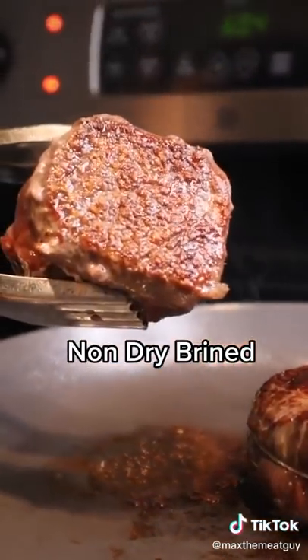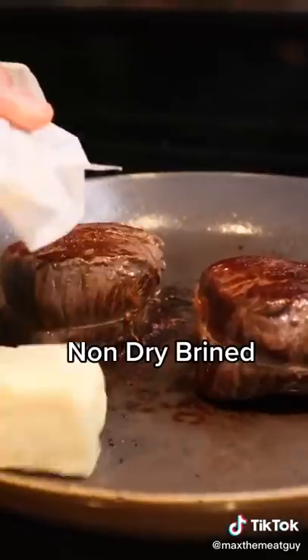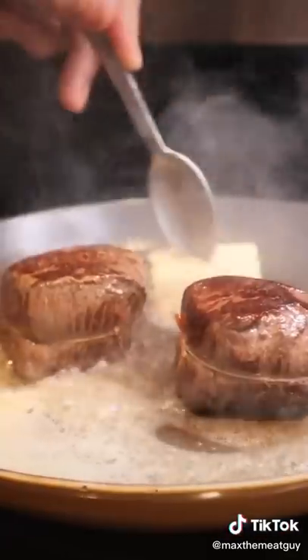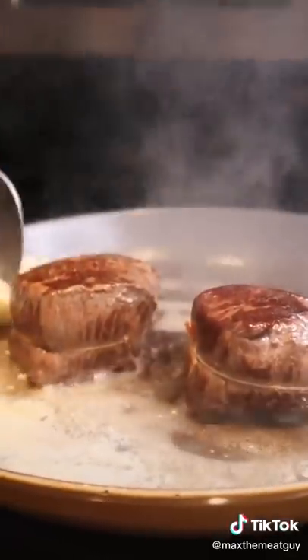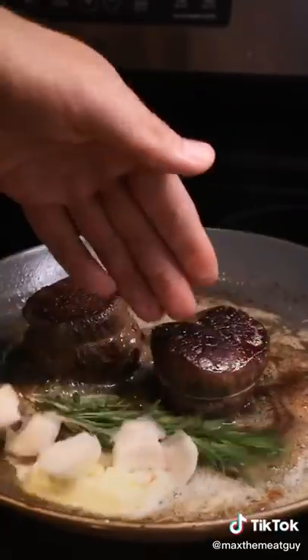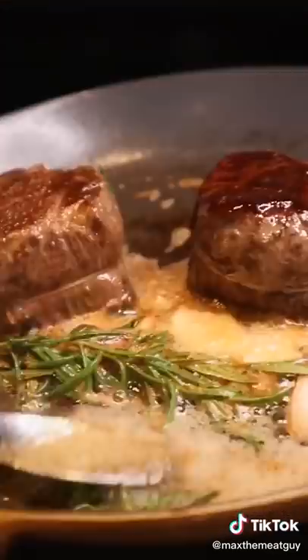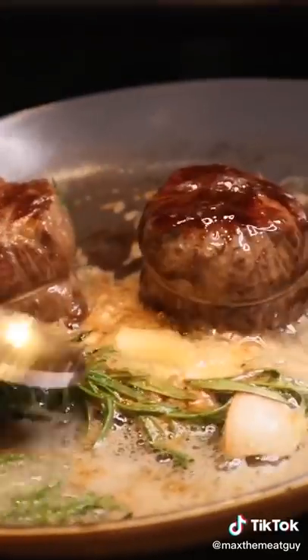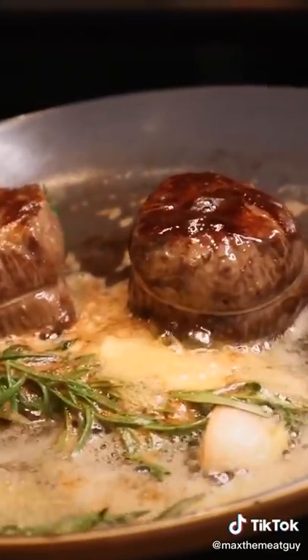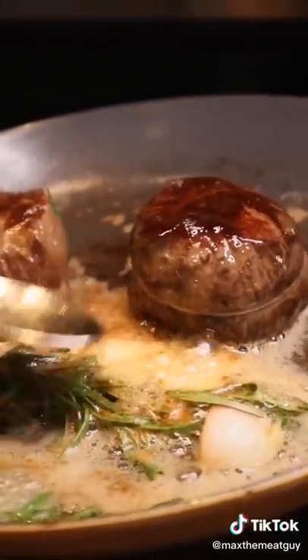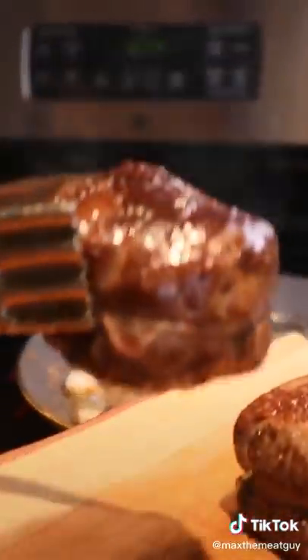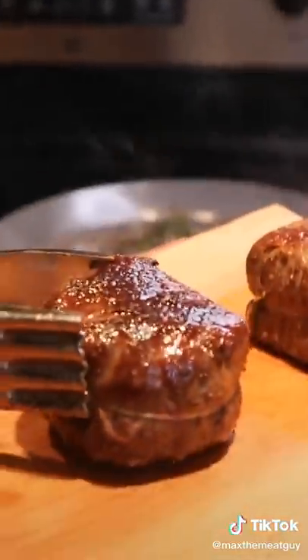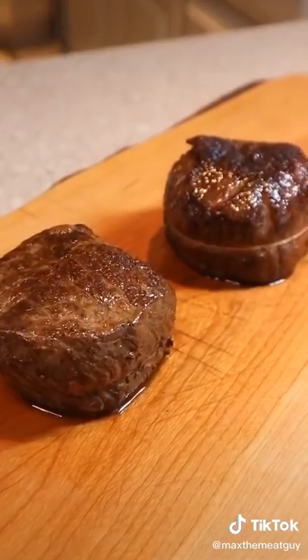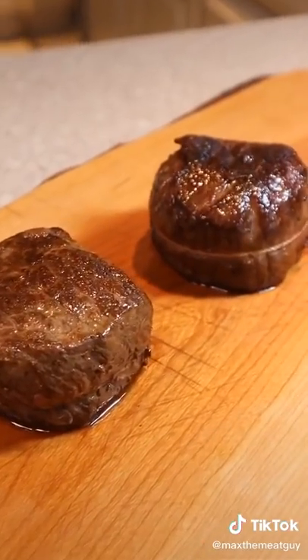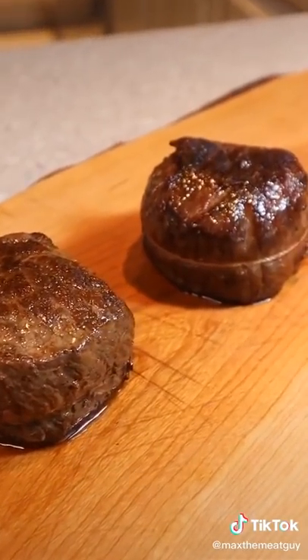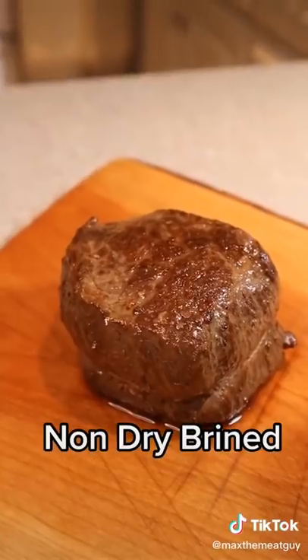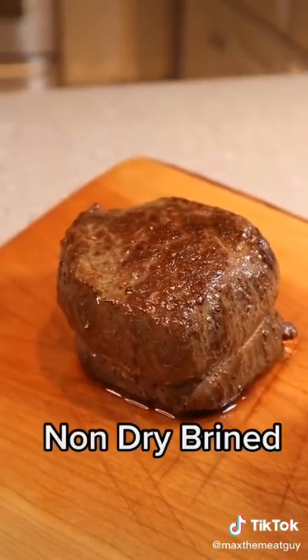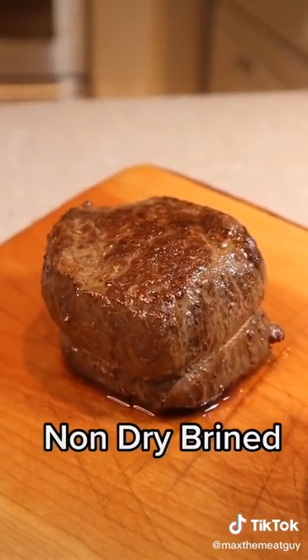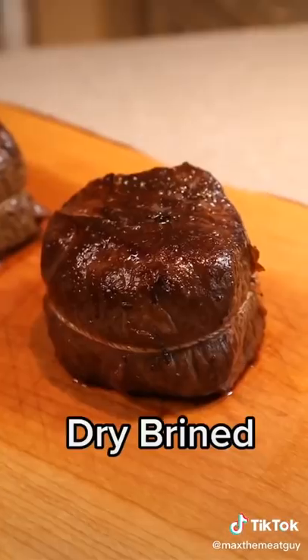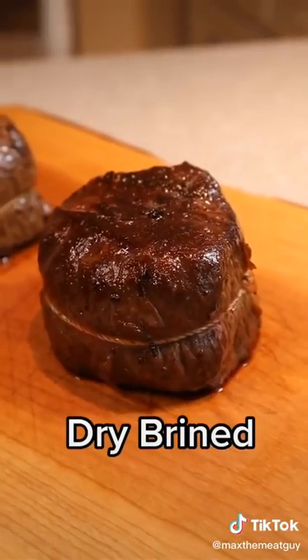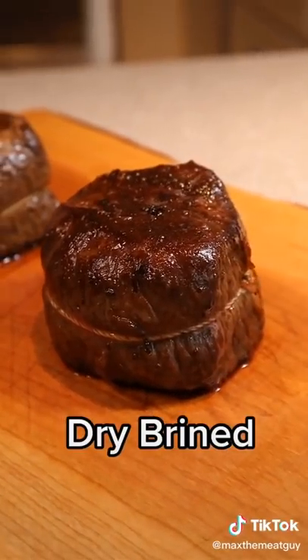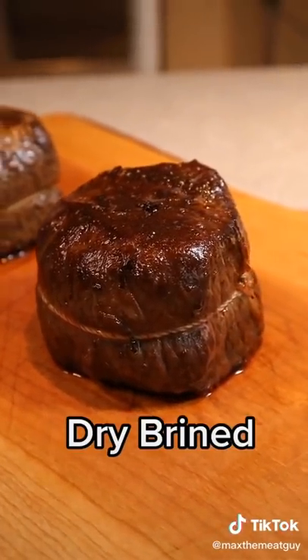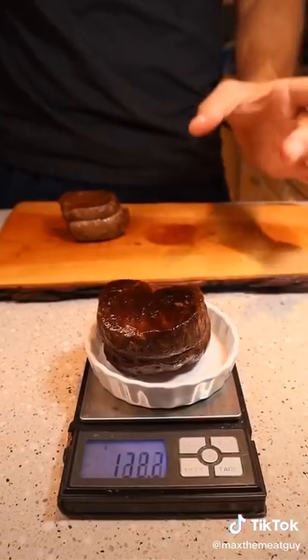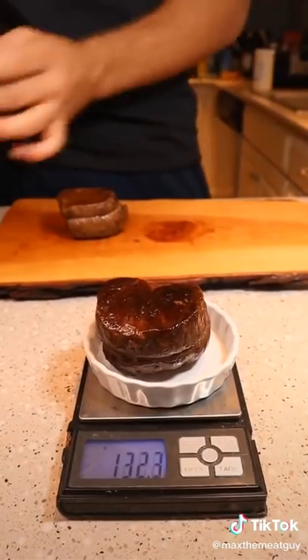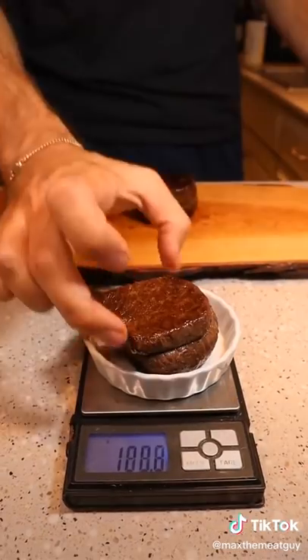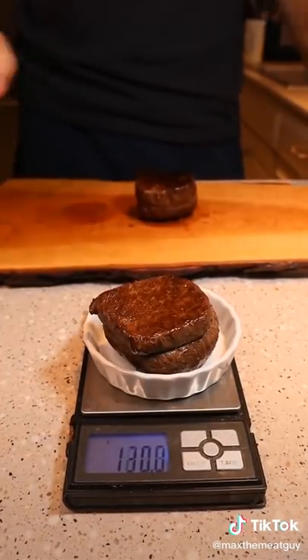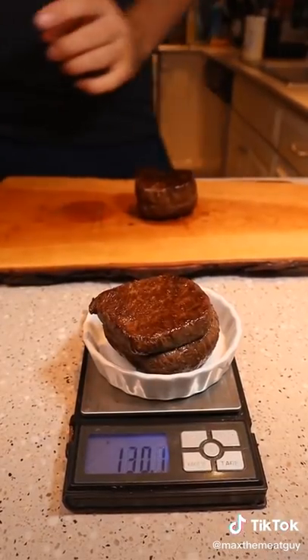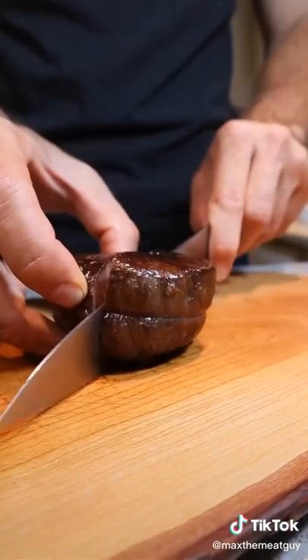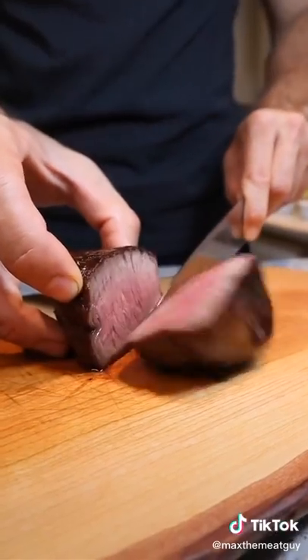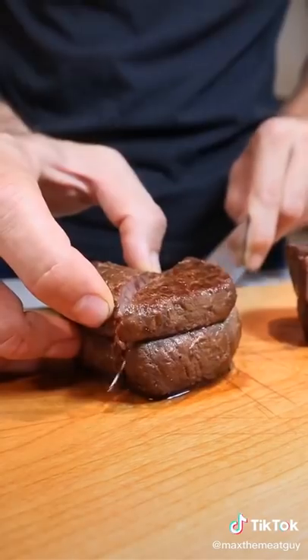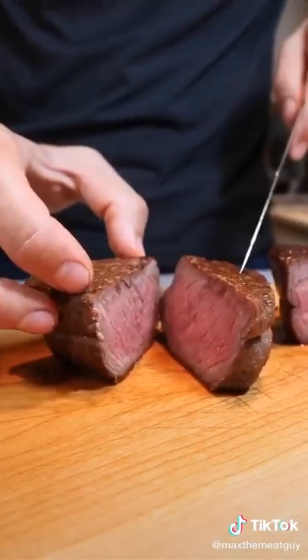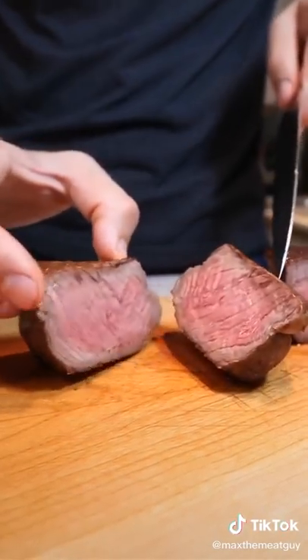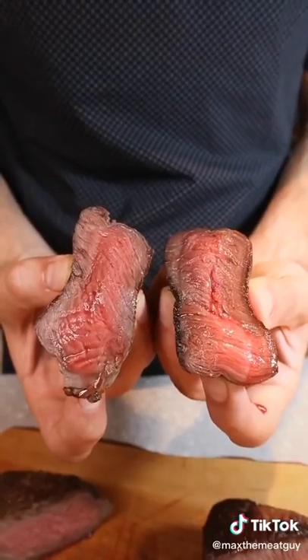Butter-basted and pull both at 125. Notice the significantly better crust on the dry brined steak on the right. The dry brined steak also retained an extra three grams of moisture. Visually, they both passed the squeeze test.